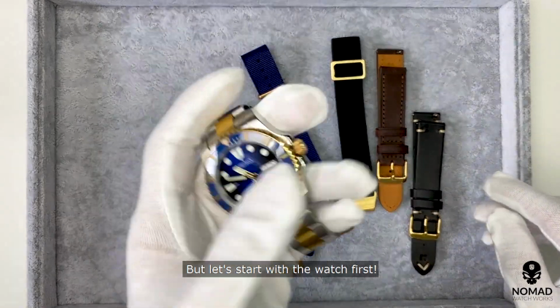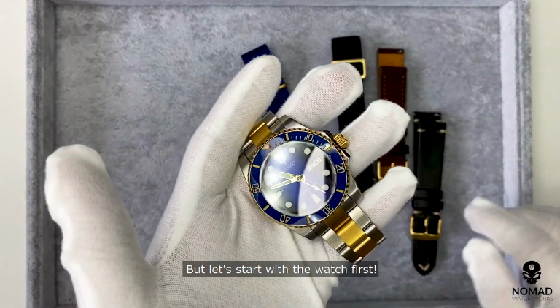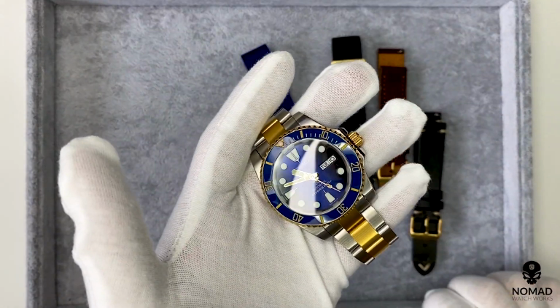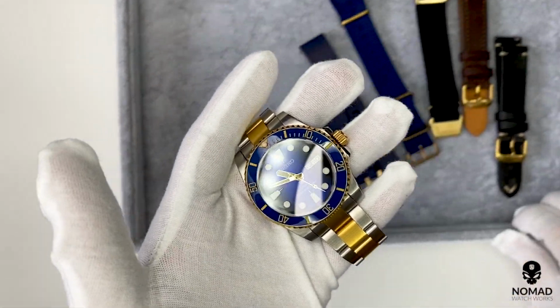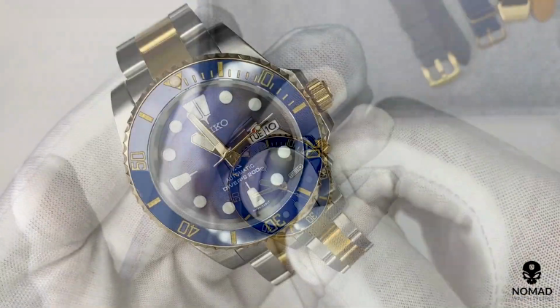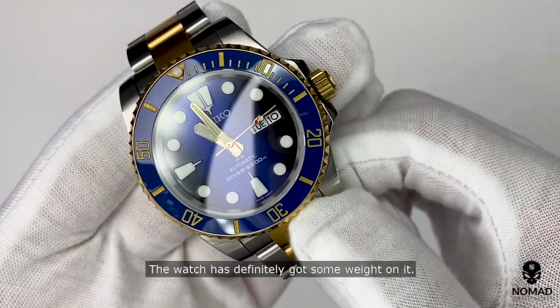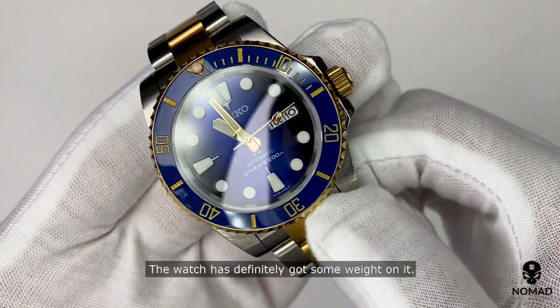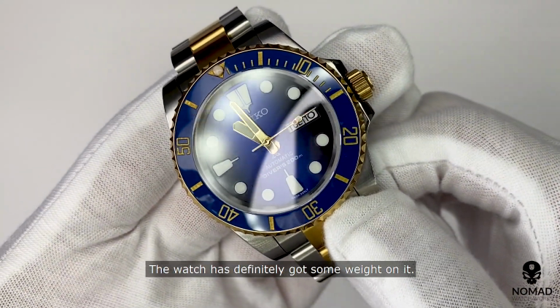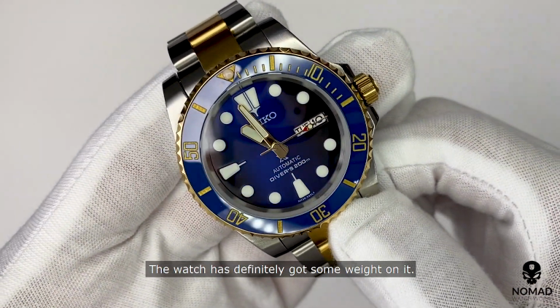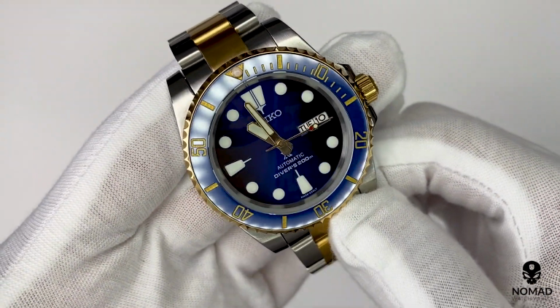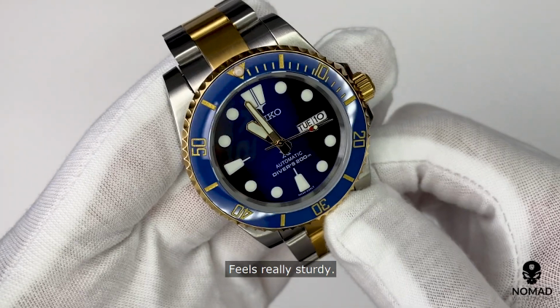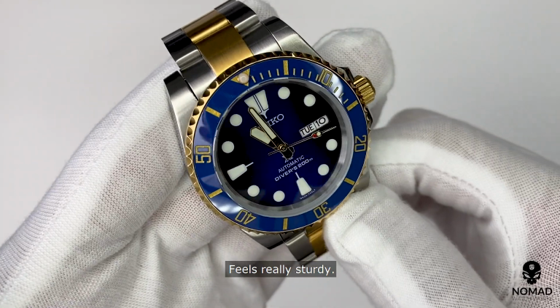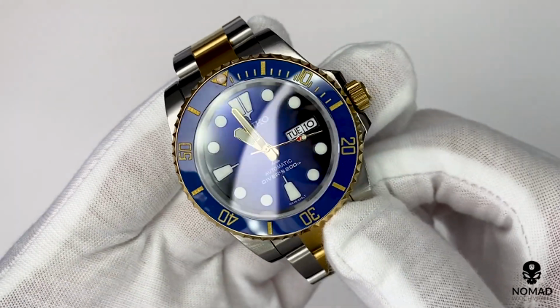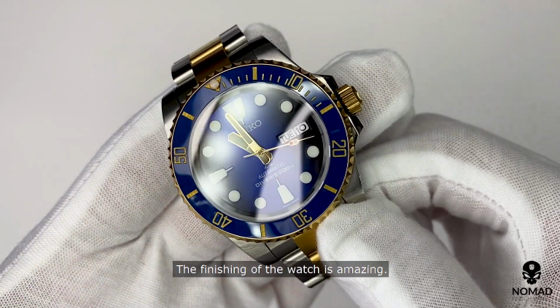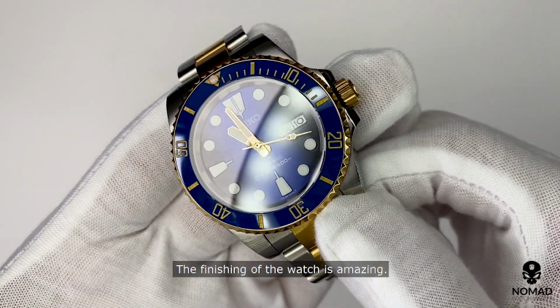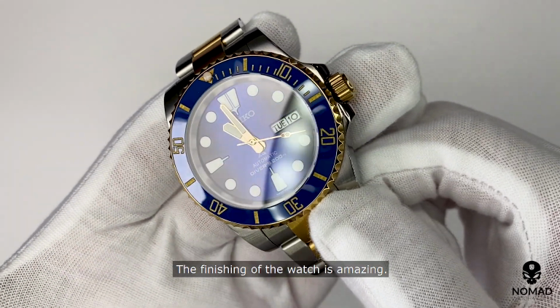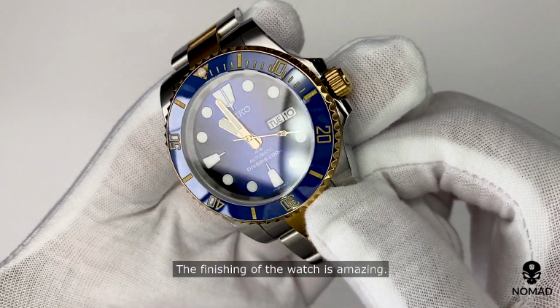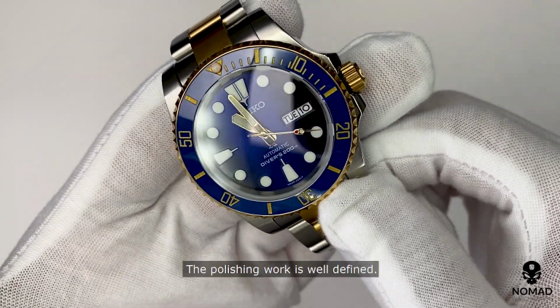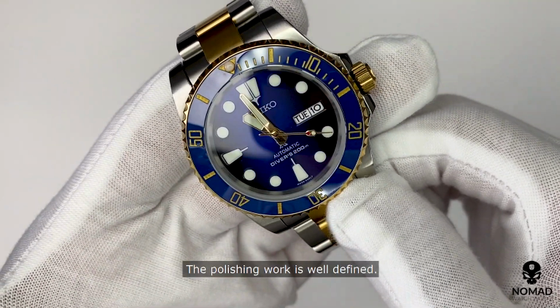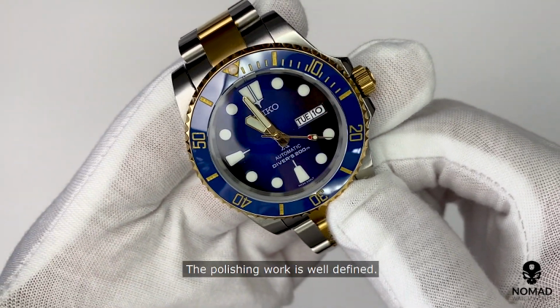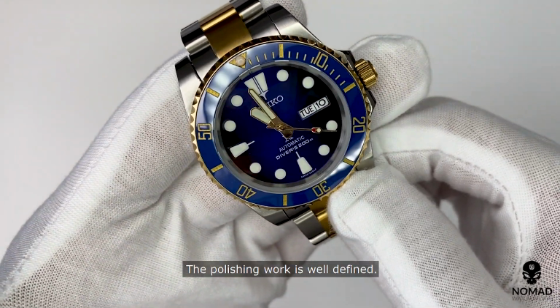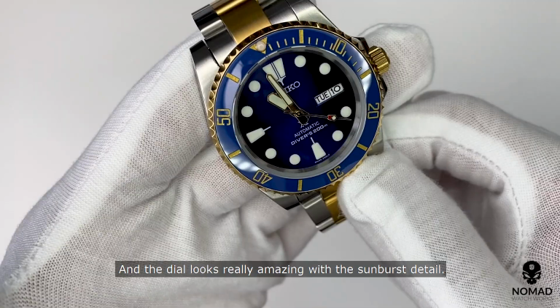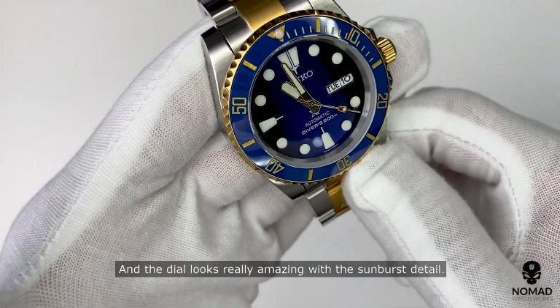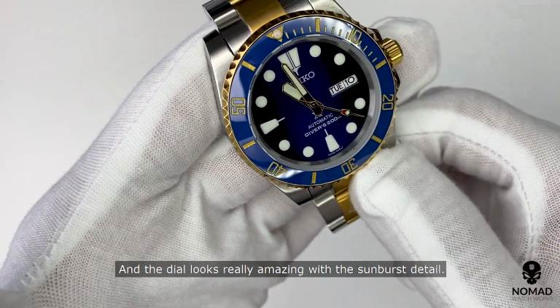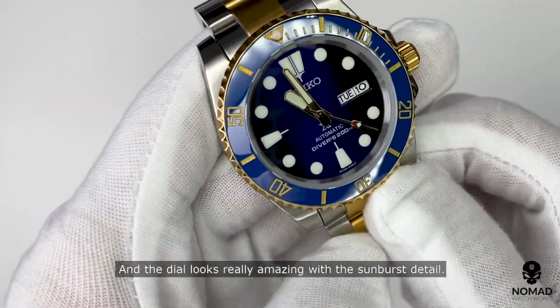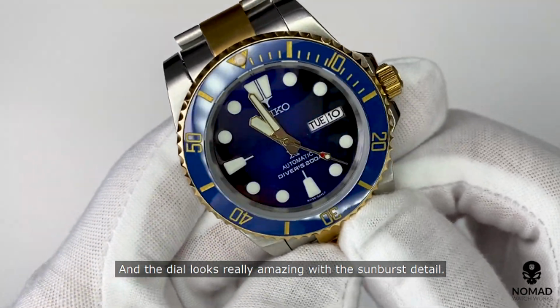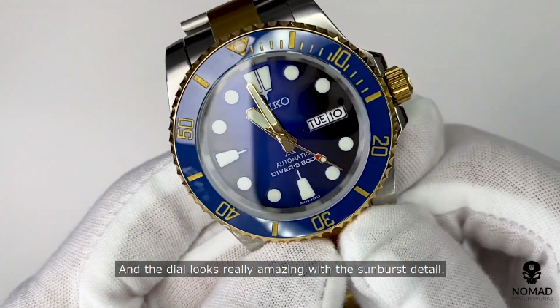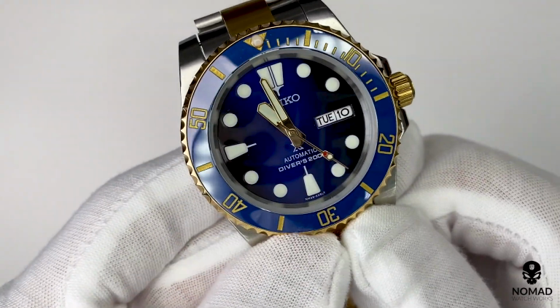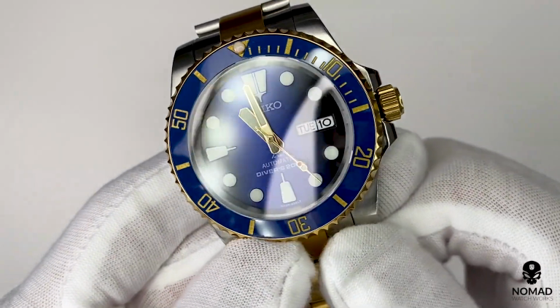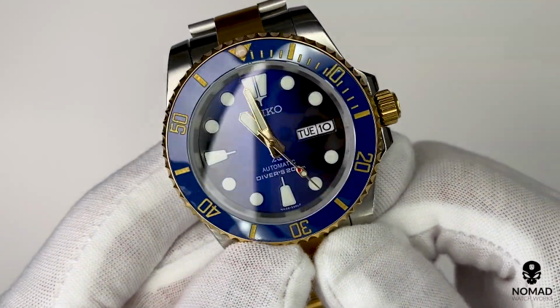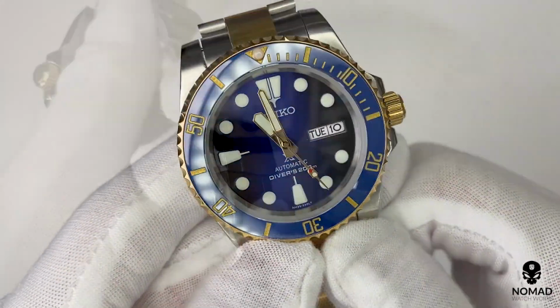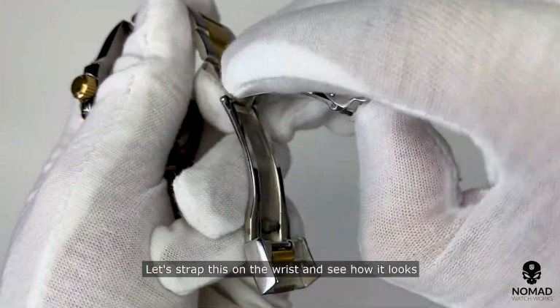The watch has definitely got some weight on it and feels really sturdy. The finishing of the watch is amazing — the polishing work is well defined, and the dial looks really amazing with the sunburst detail.